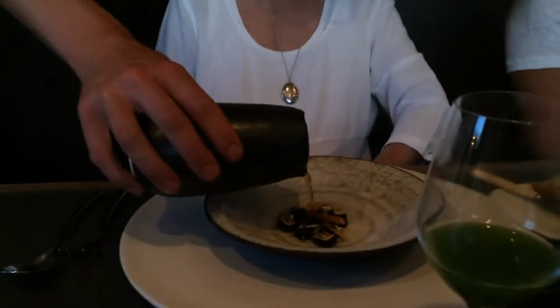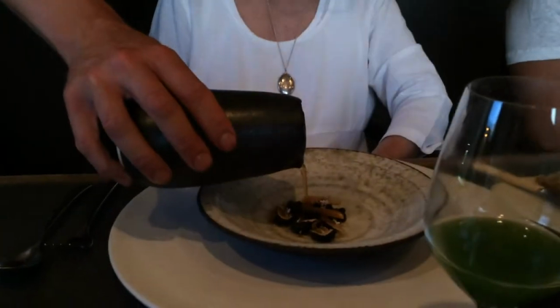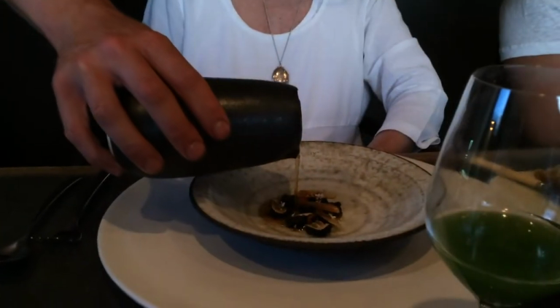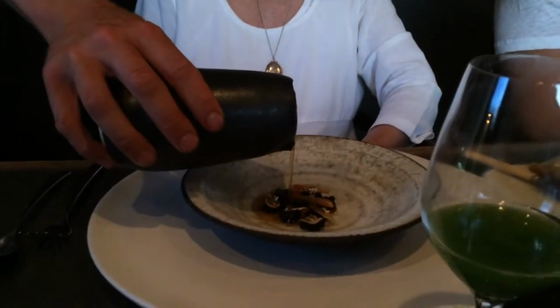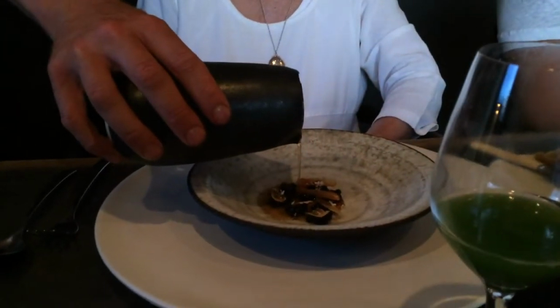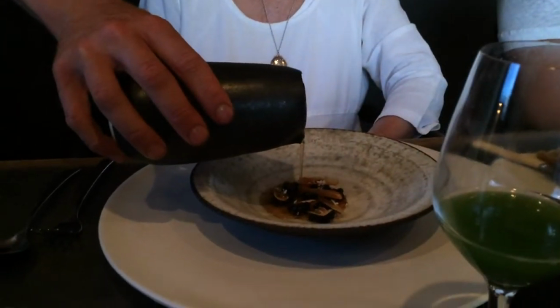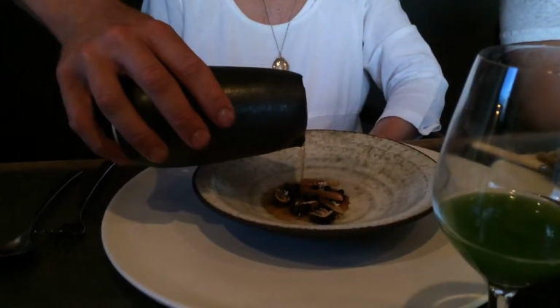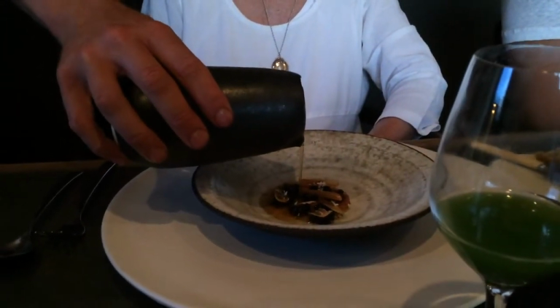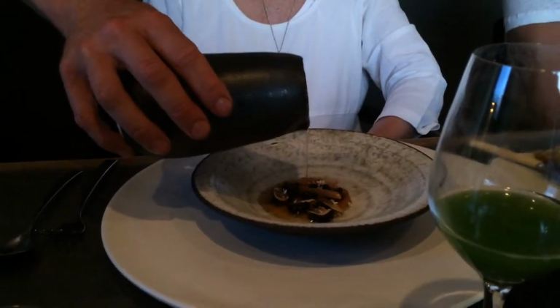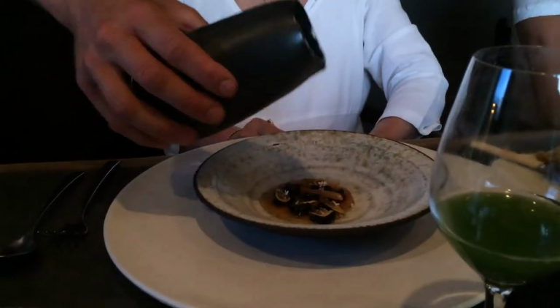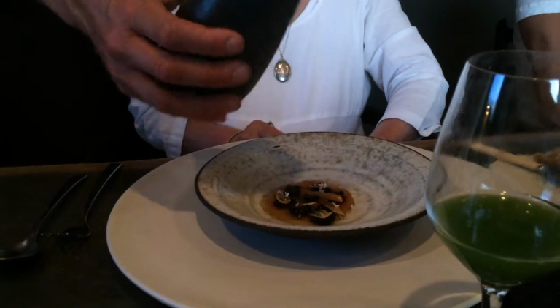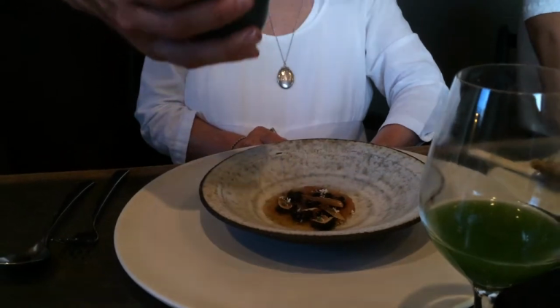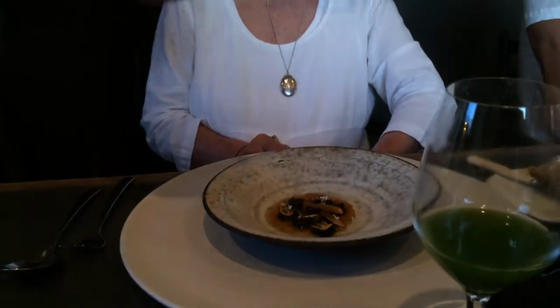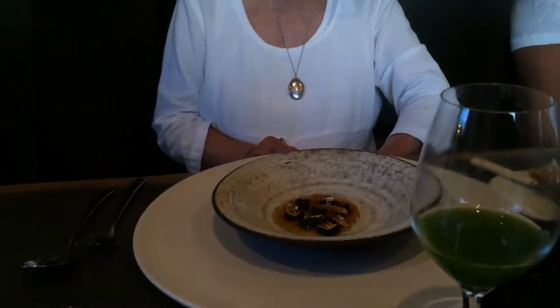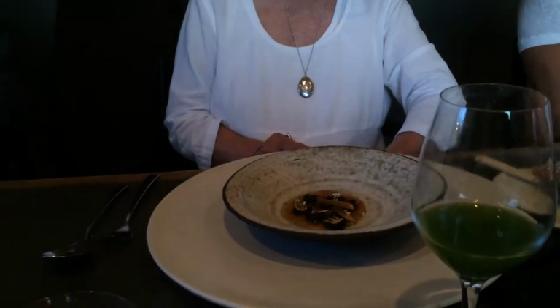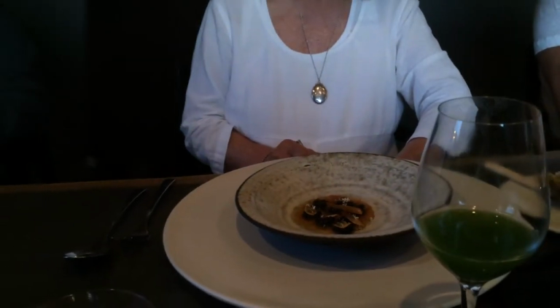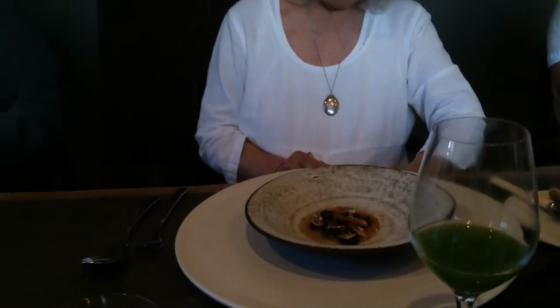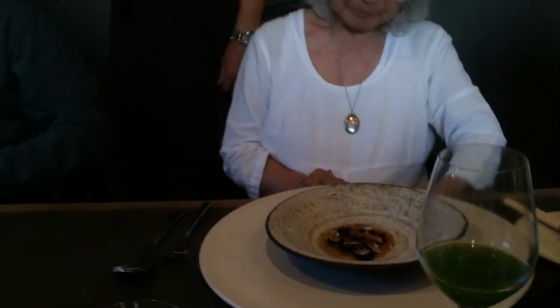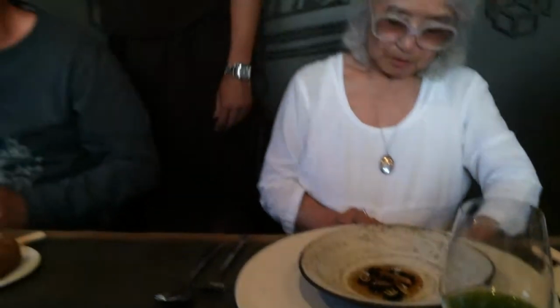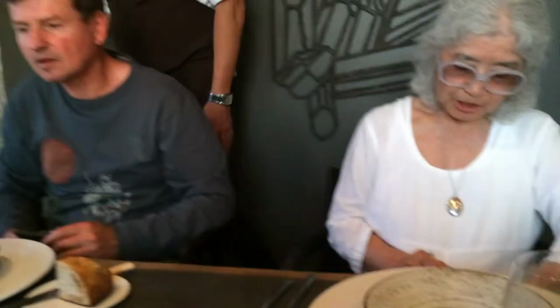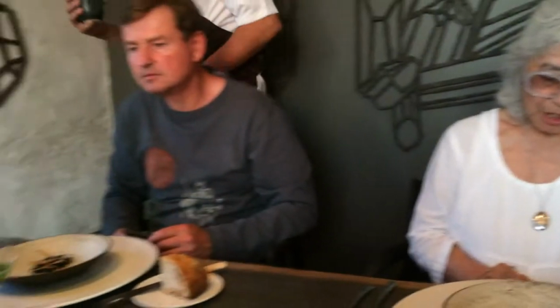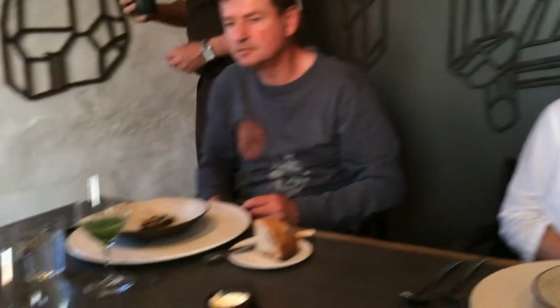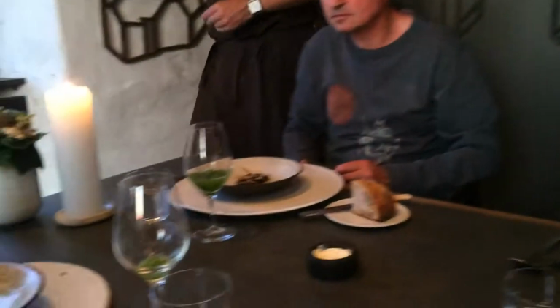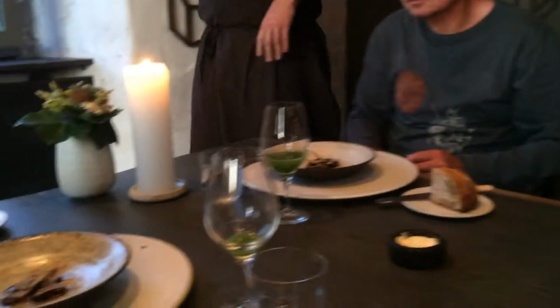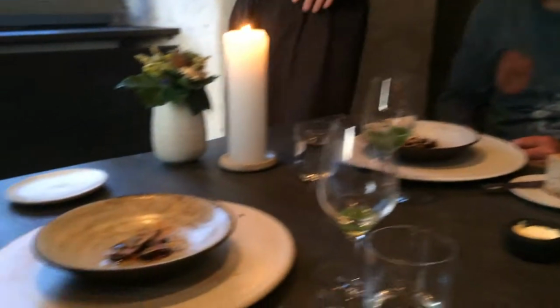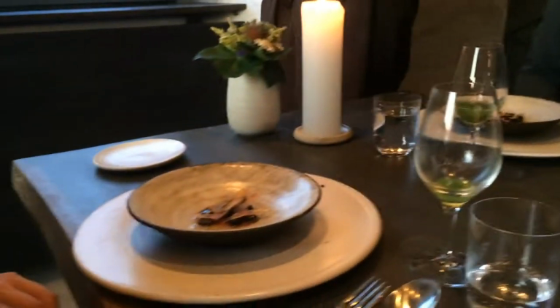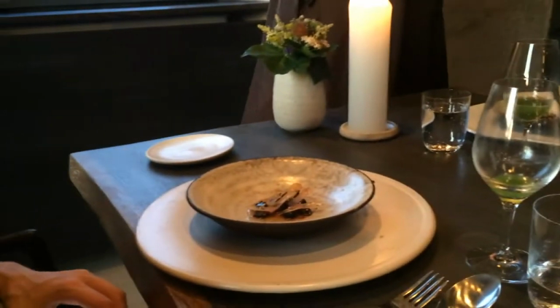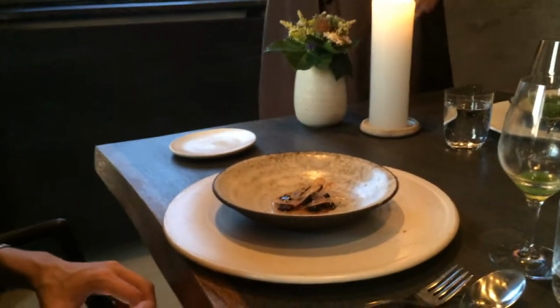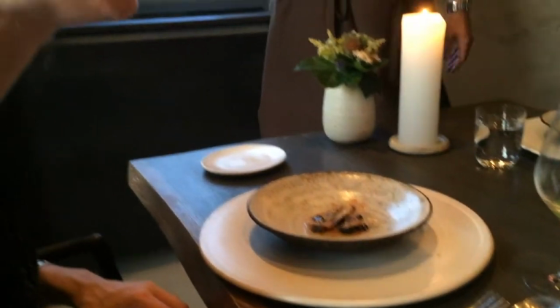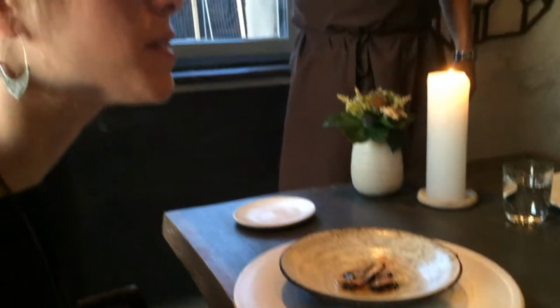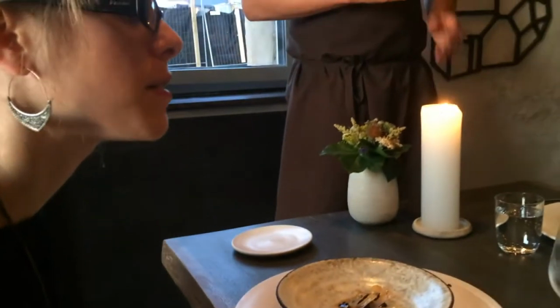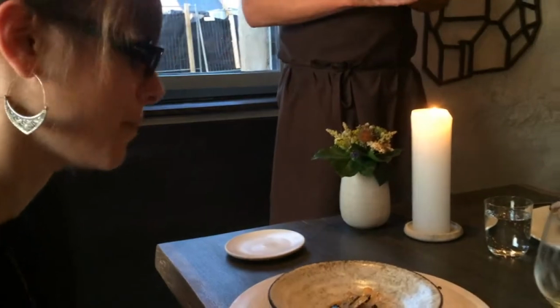Where's turbot? Turbot's a deep water fish. T-U-R-B-I-T-O-T. Yeah, exactly.